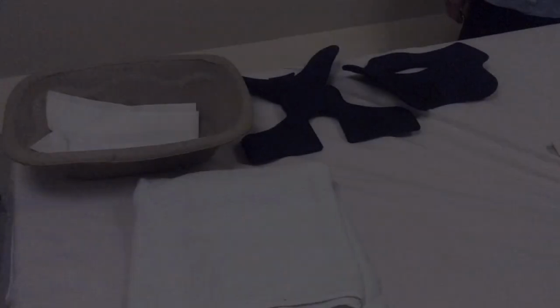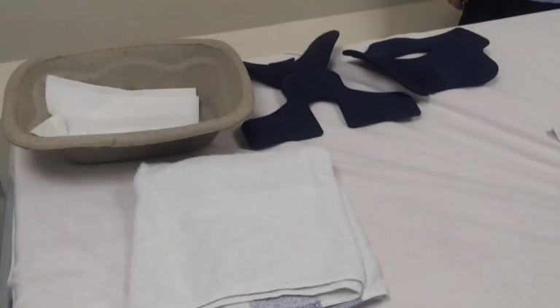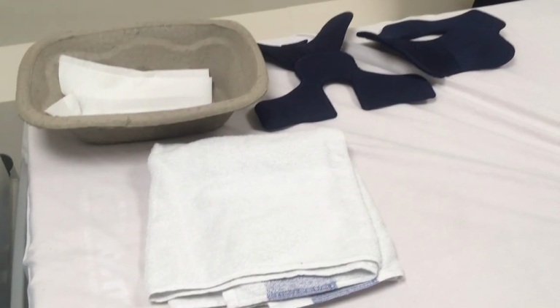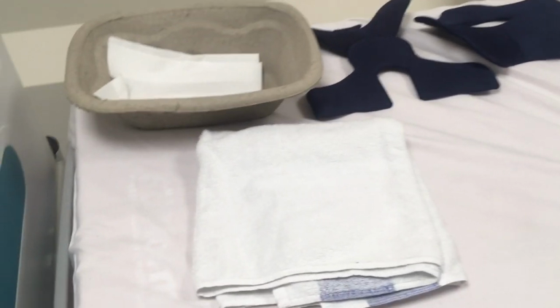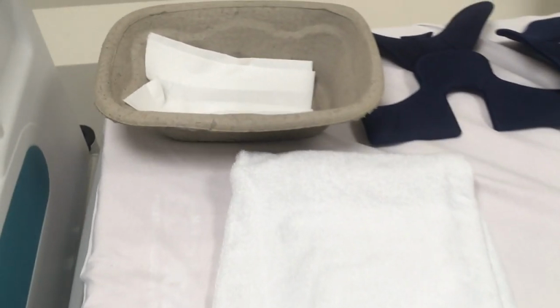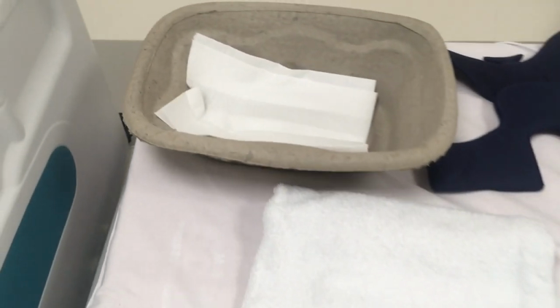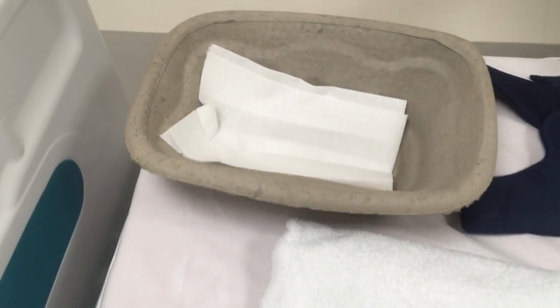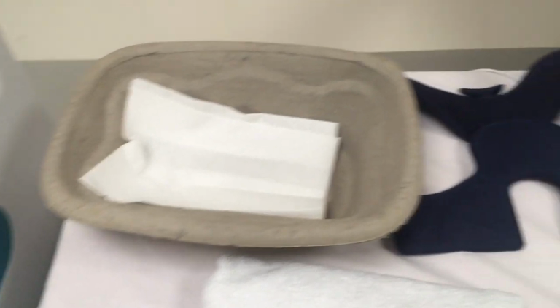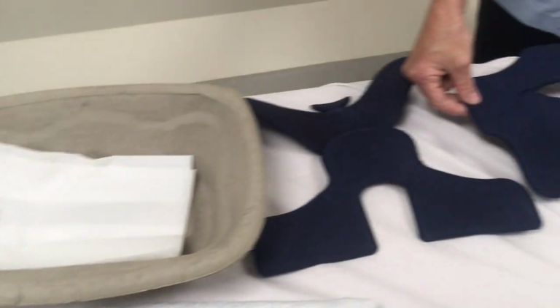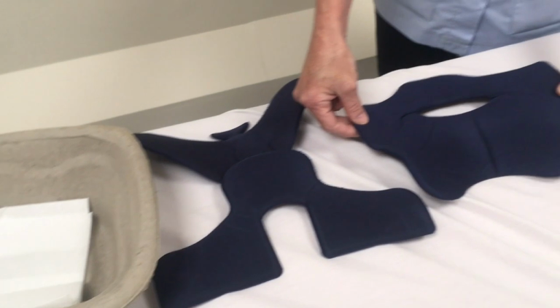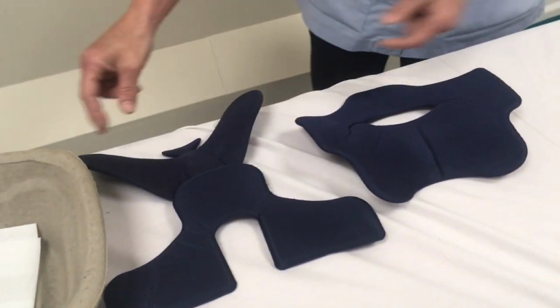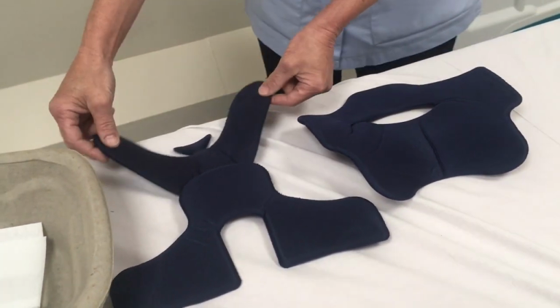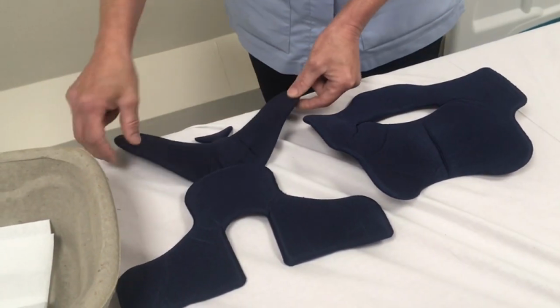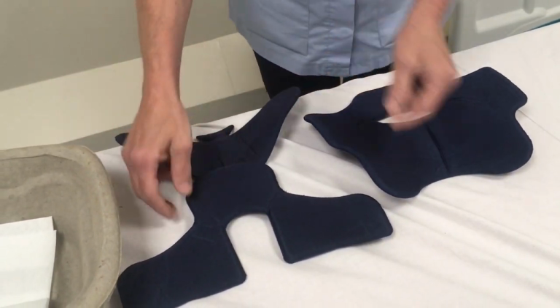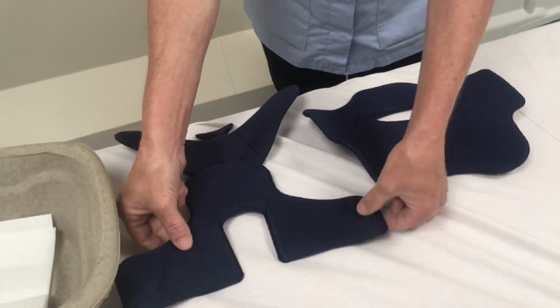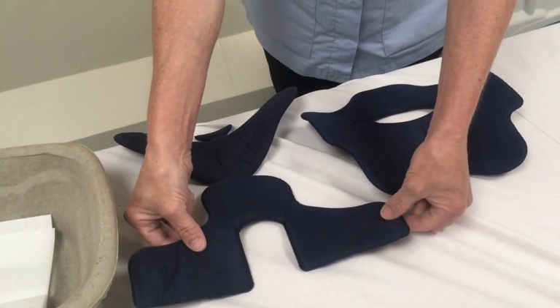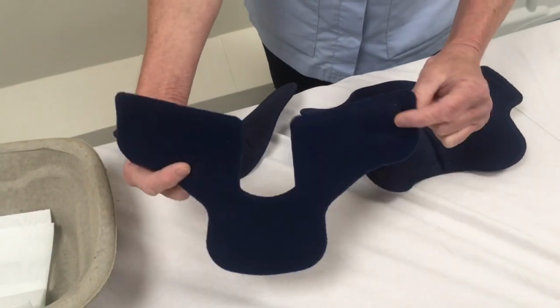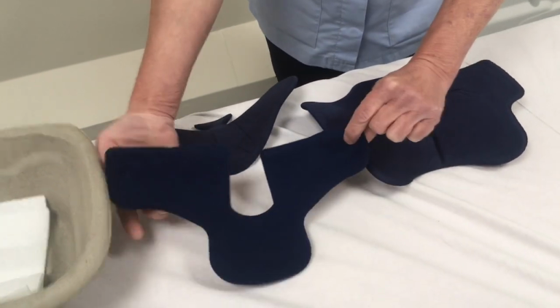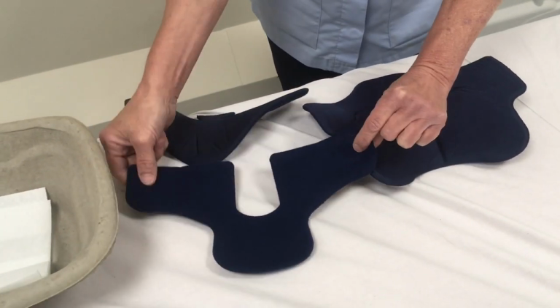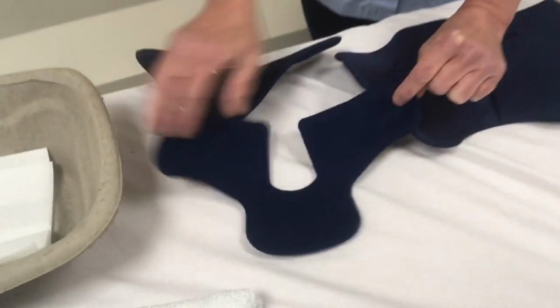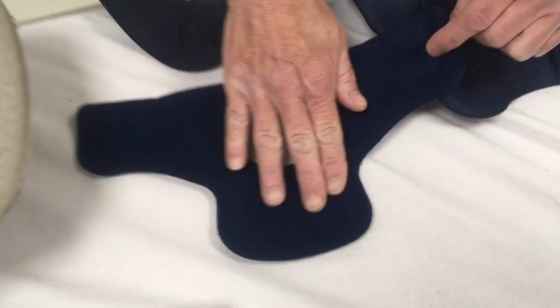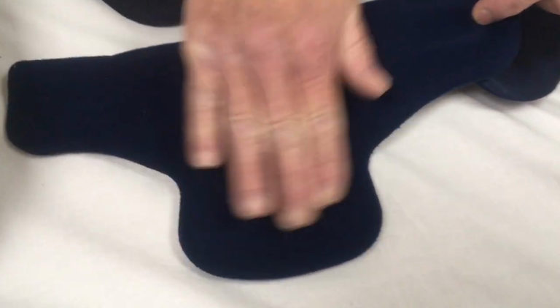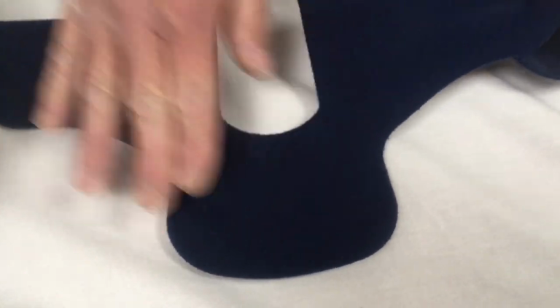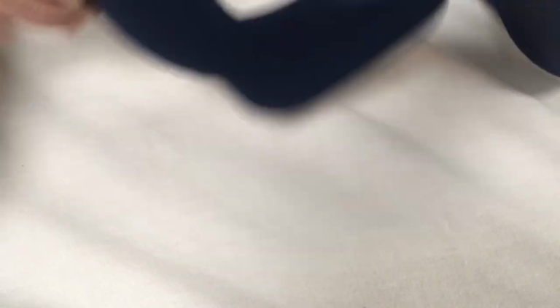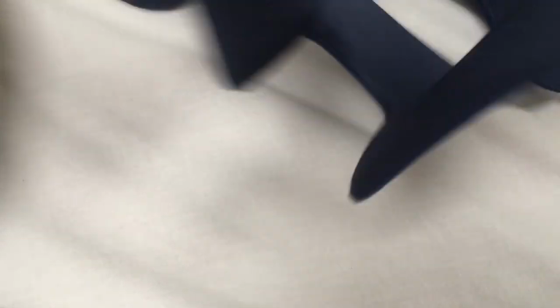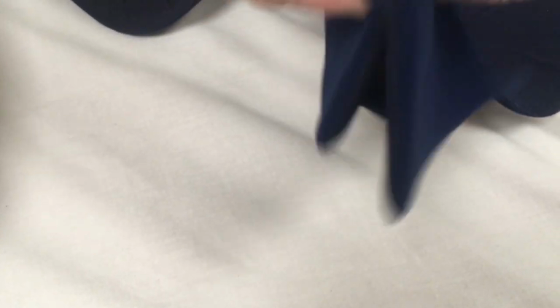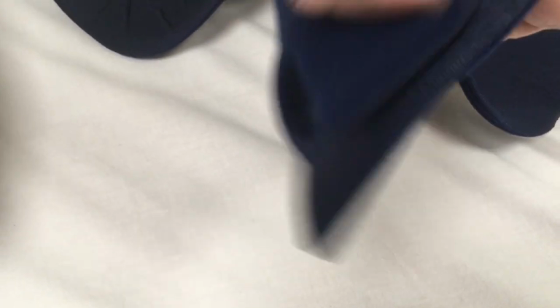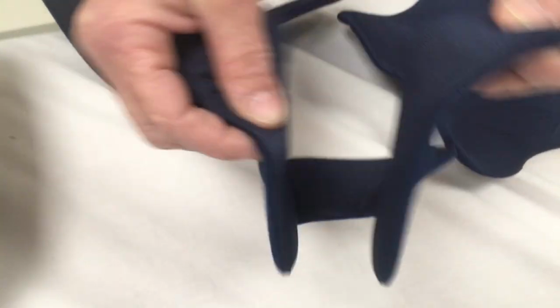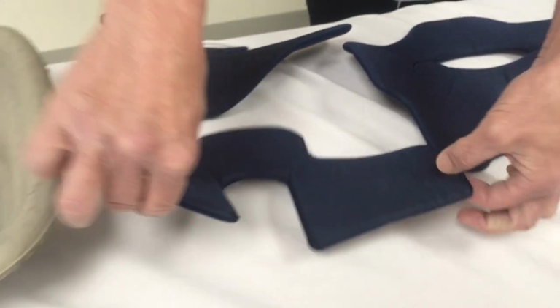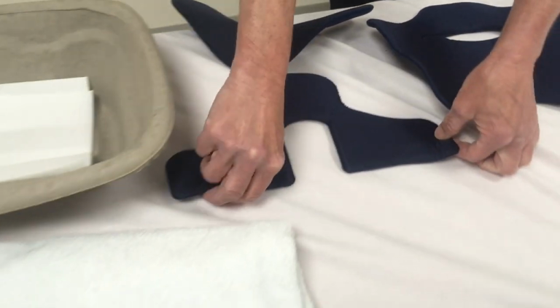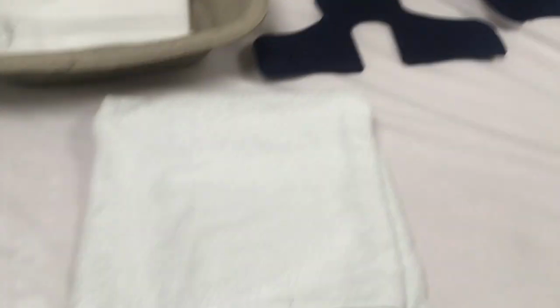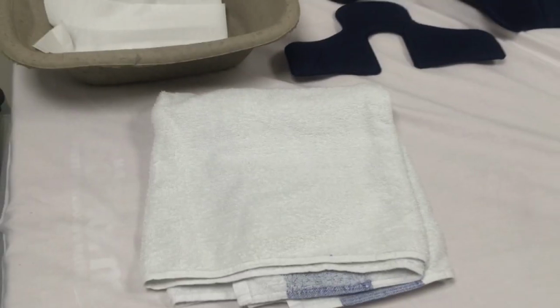For collar care you're going to need a bowl of warm water and some wipes. Have the clean and dry liners laid out separately and make sure you have a towel for cleaning and drying the neck.